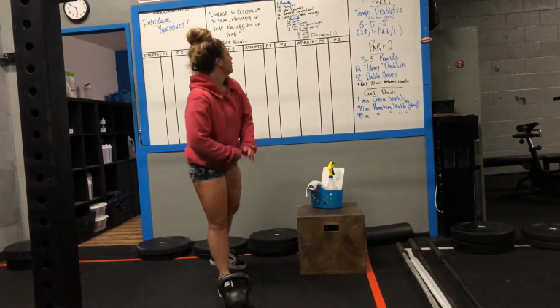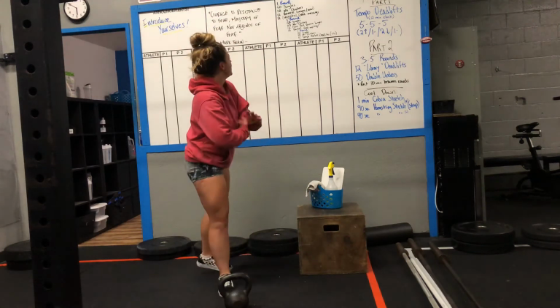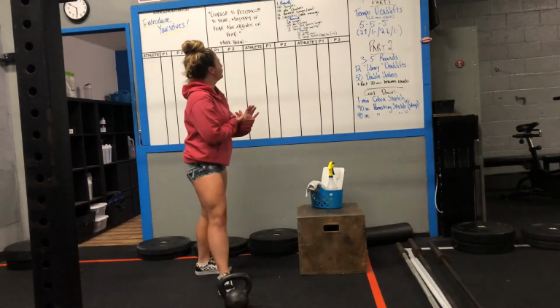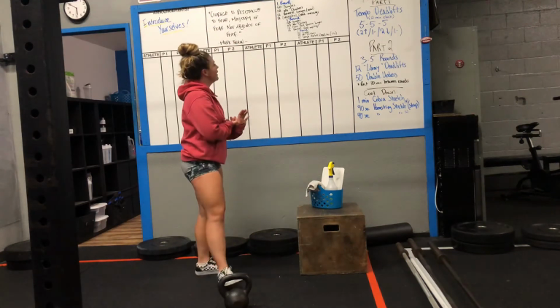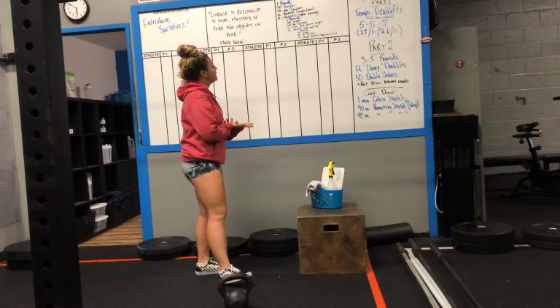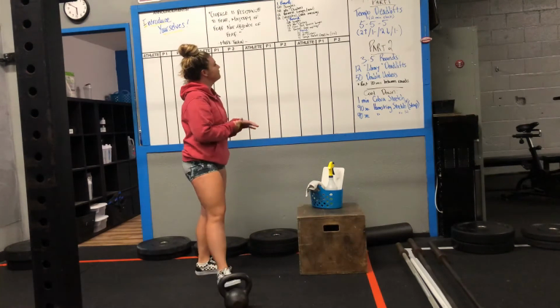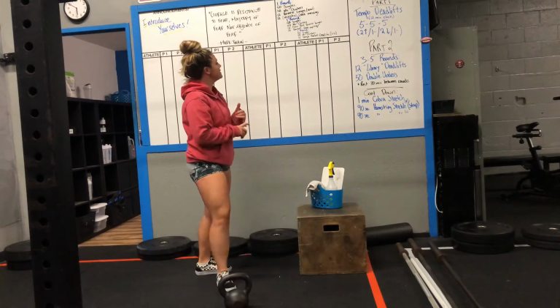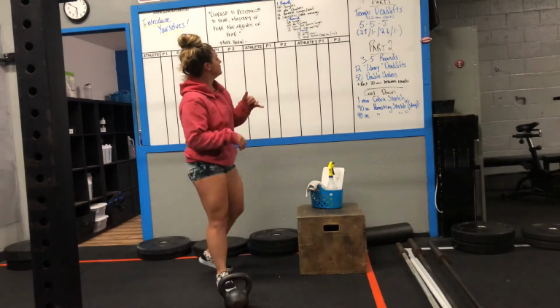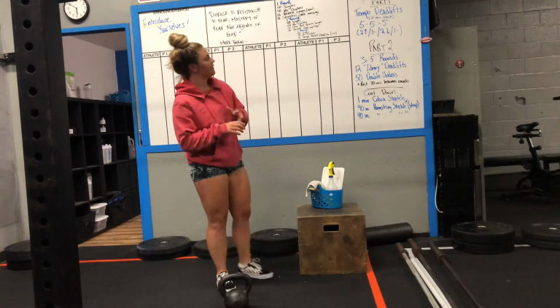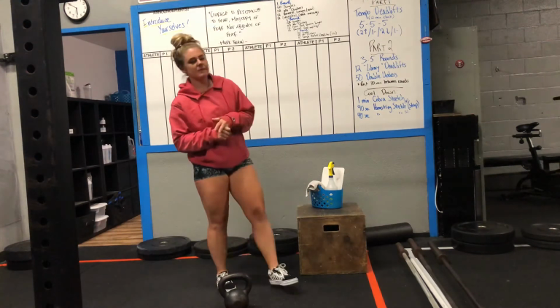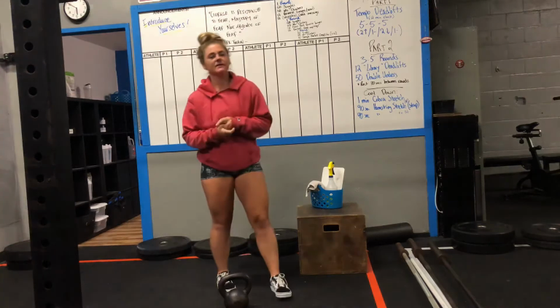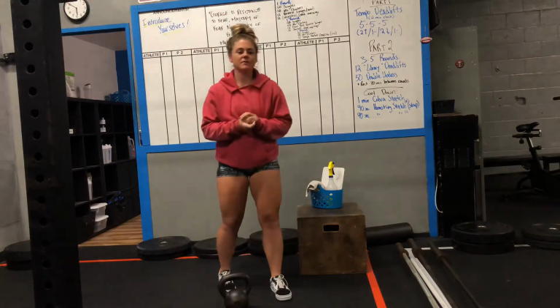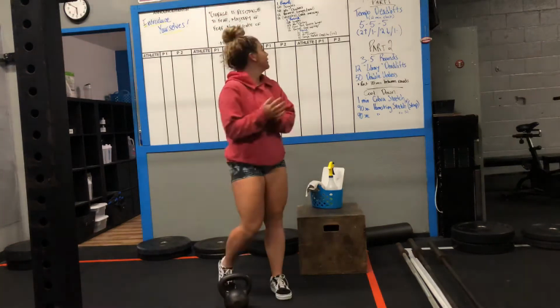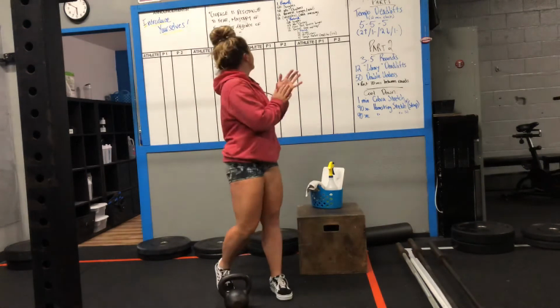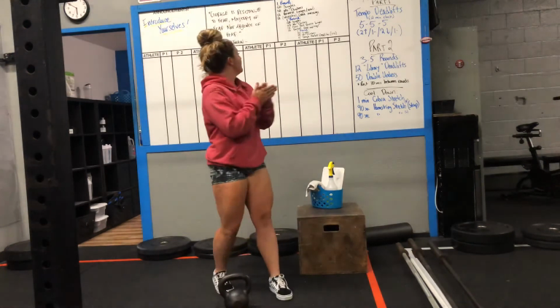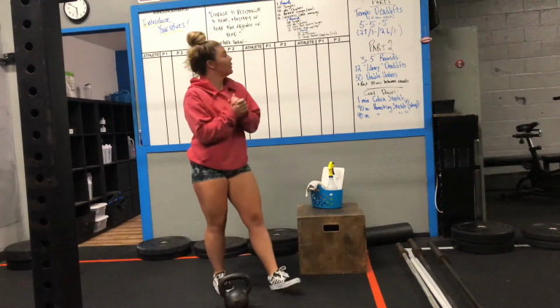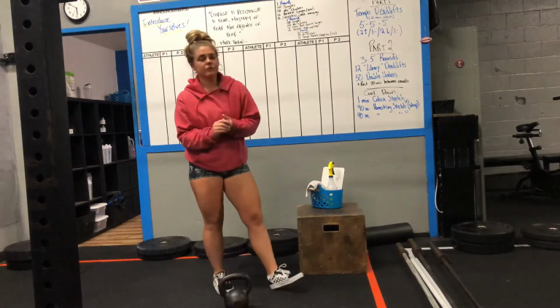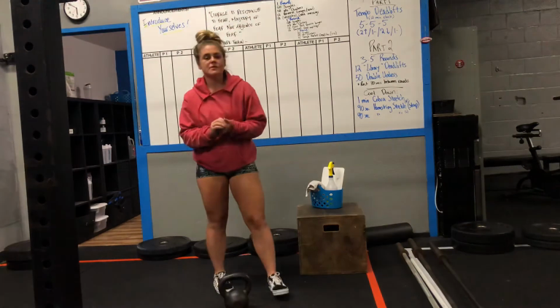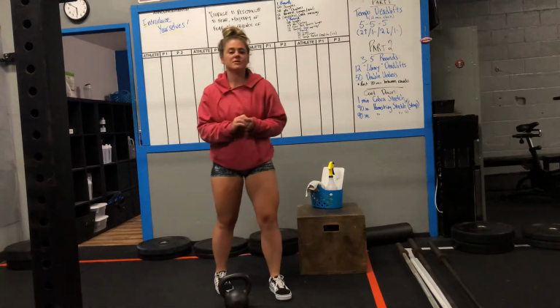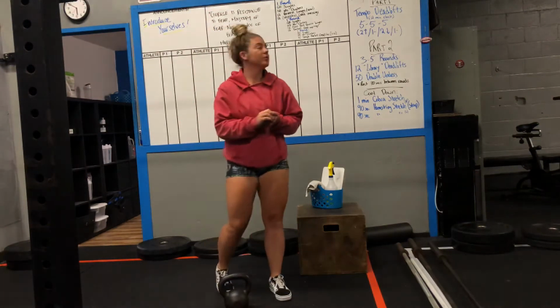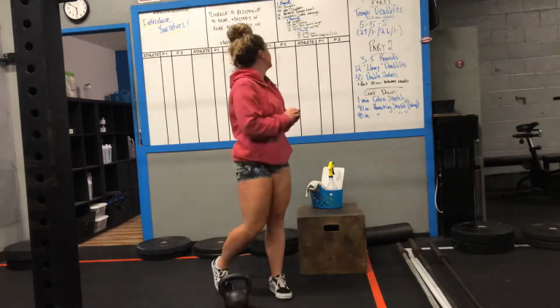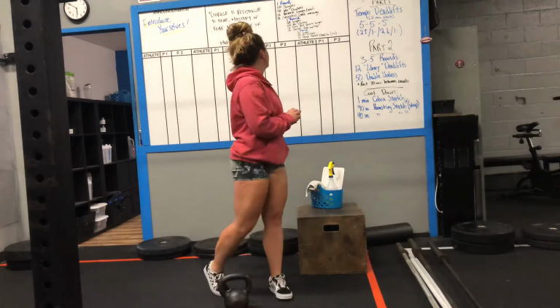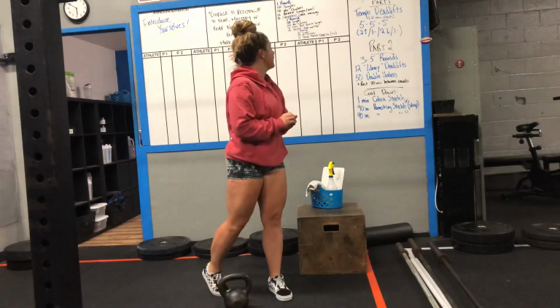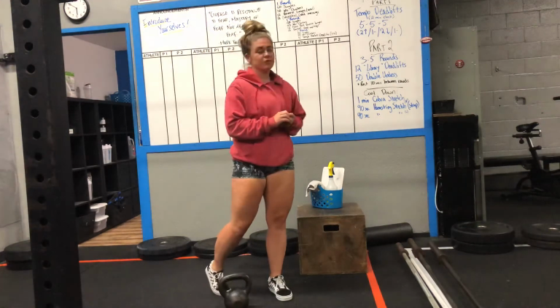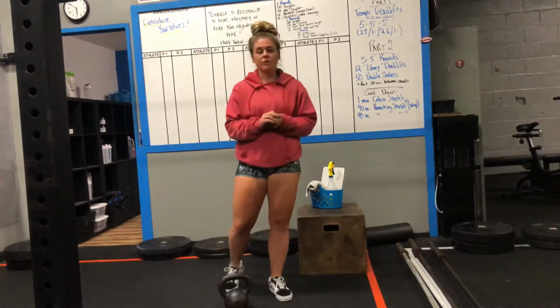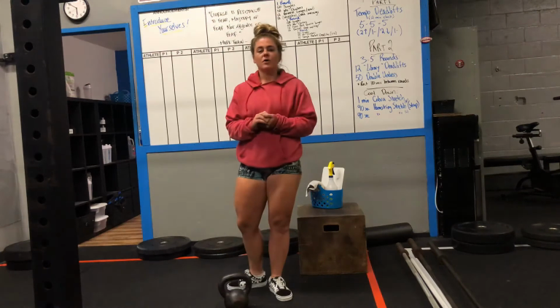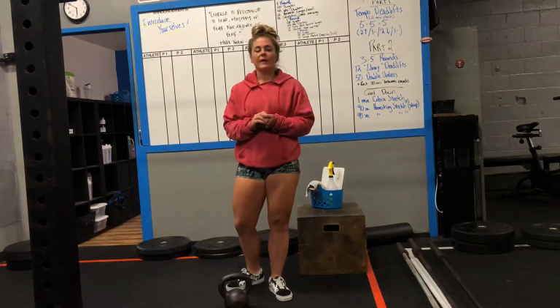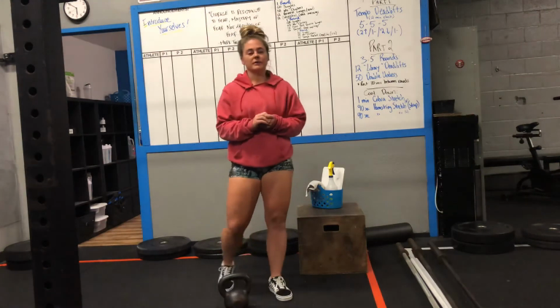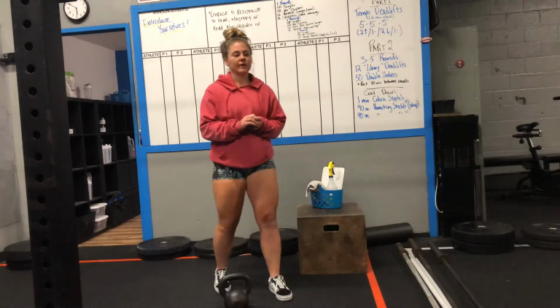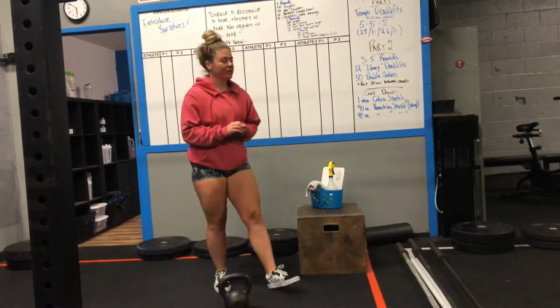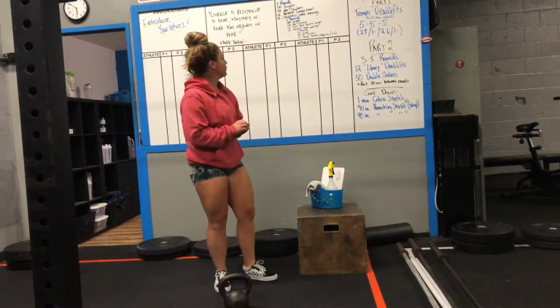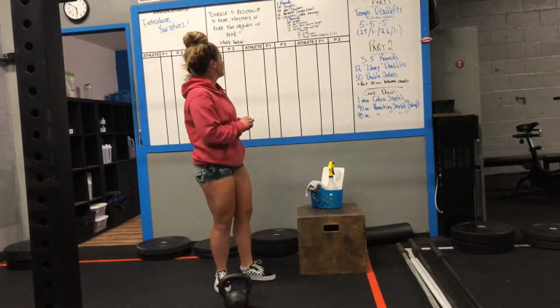You guys have one round of 50 singles, 50 mountain climbers, 12 reverse lunges total, and 12 weightless good mornings. Let's go ahead and go through those real quick.